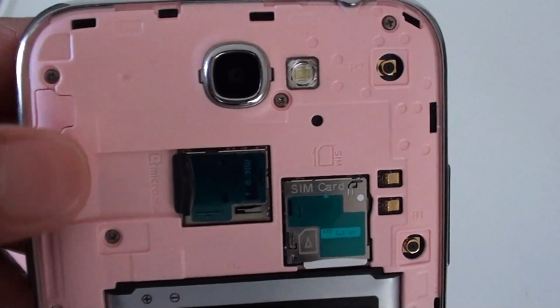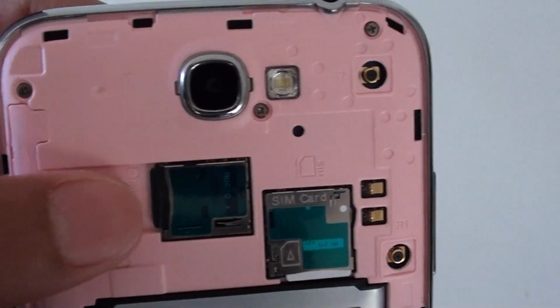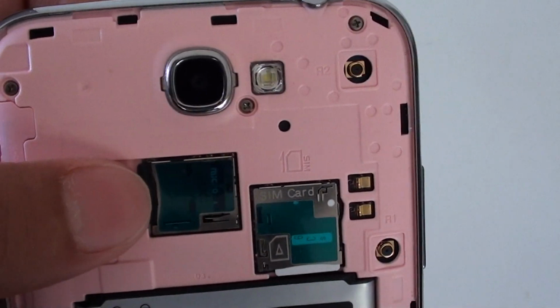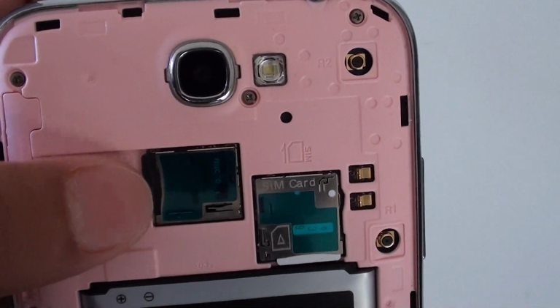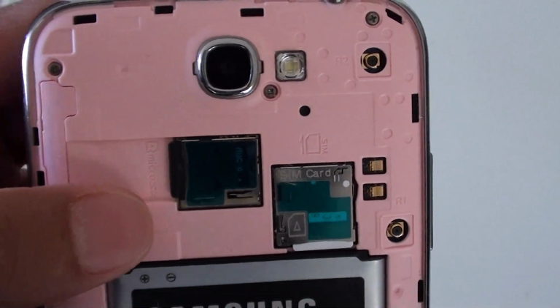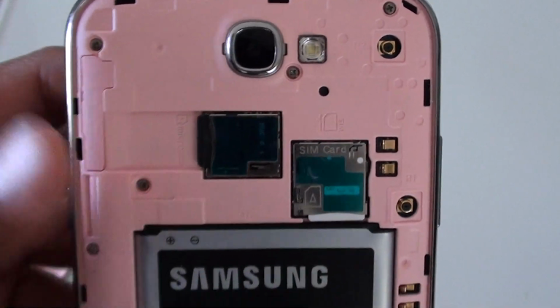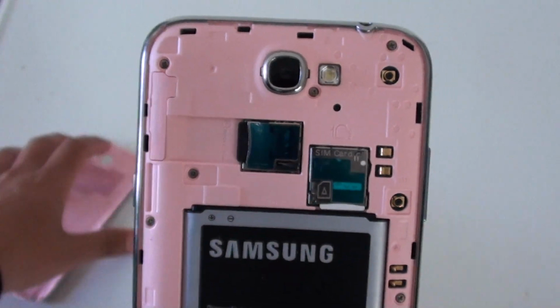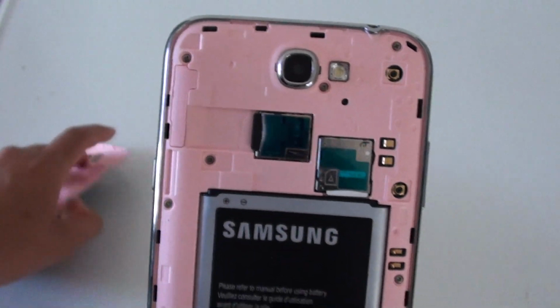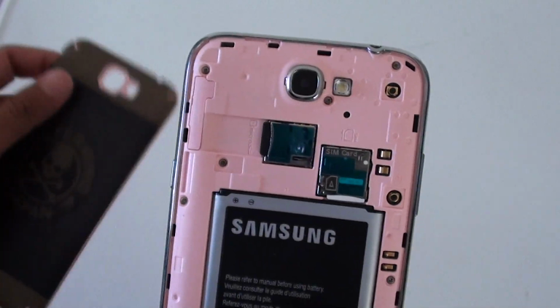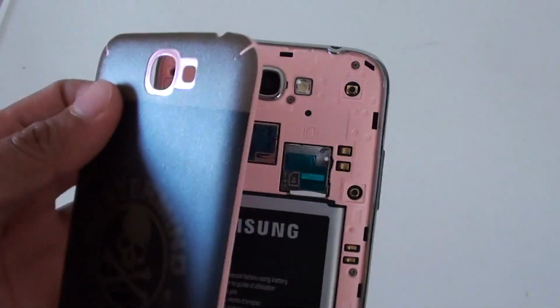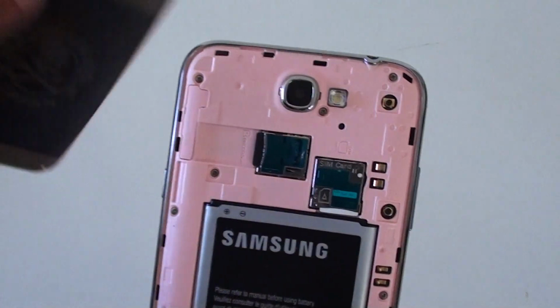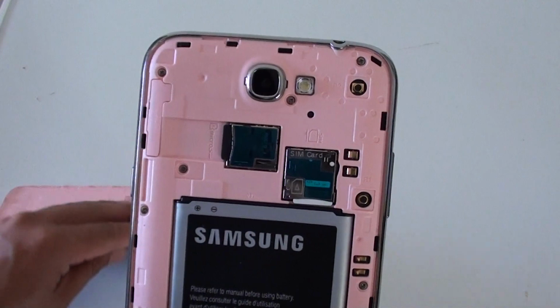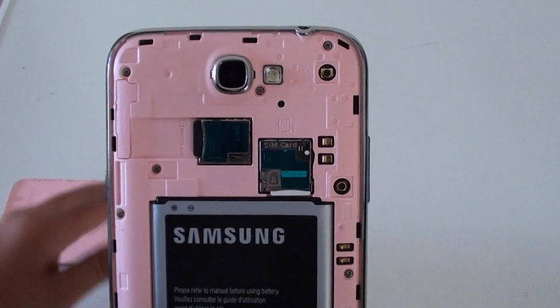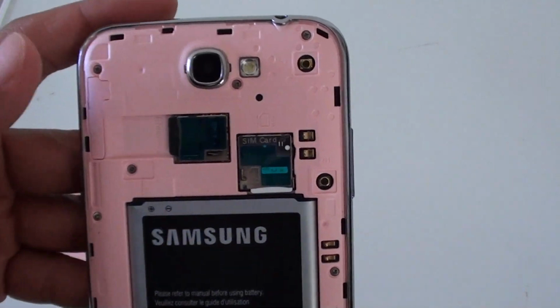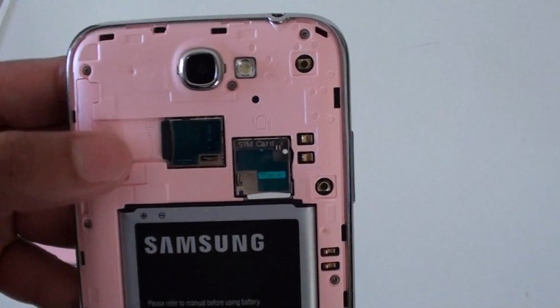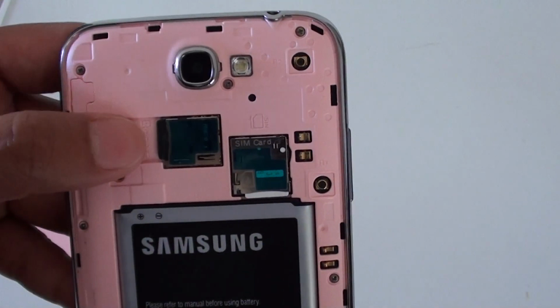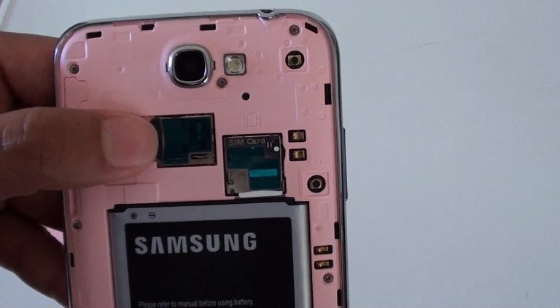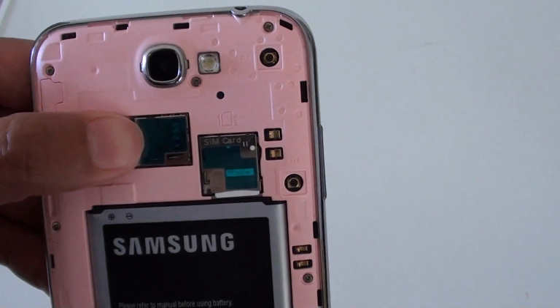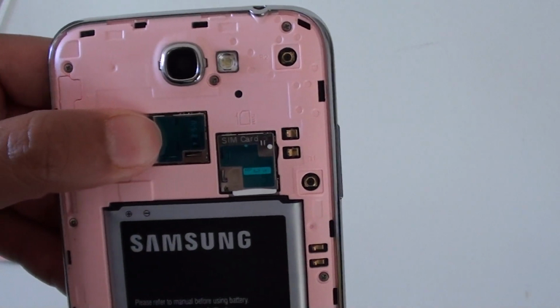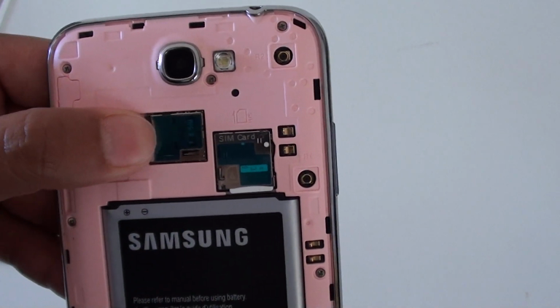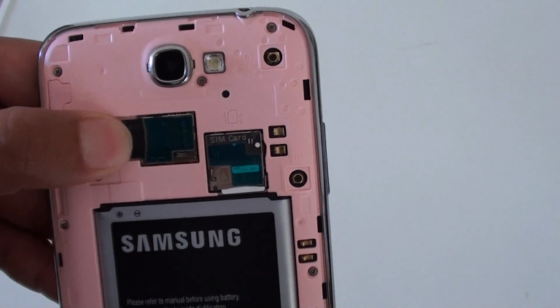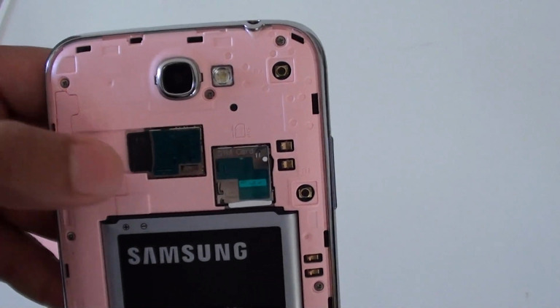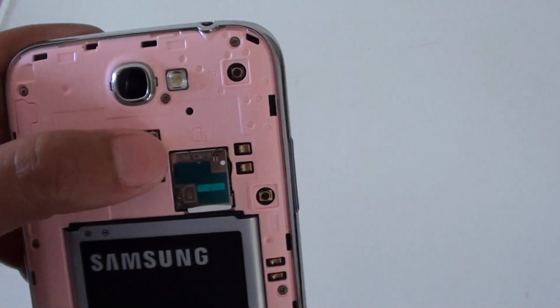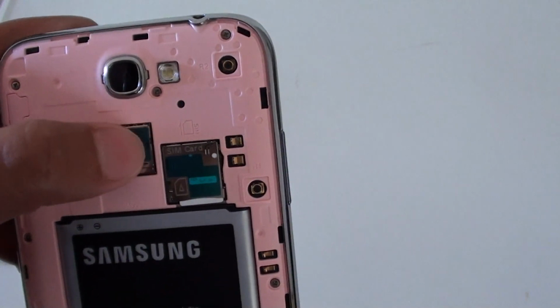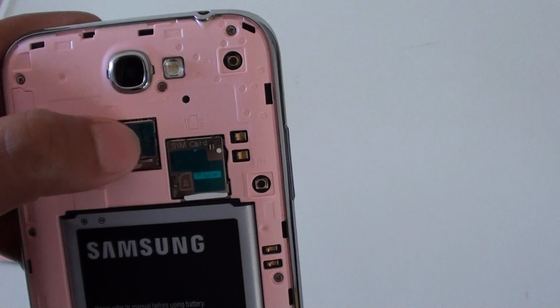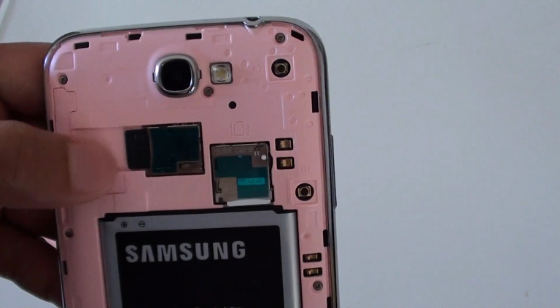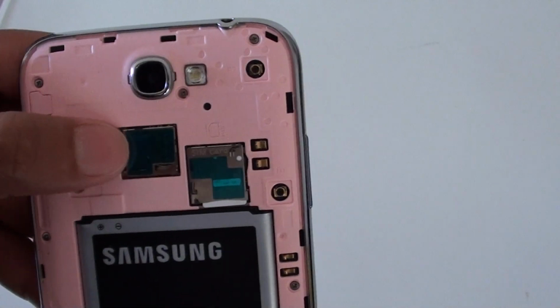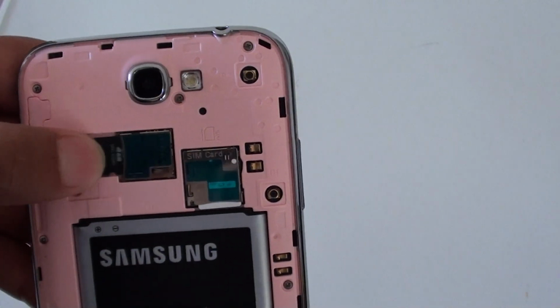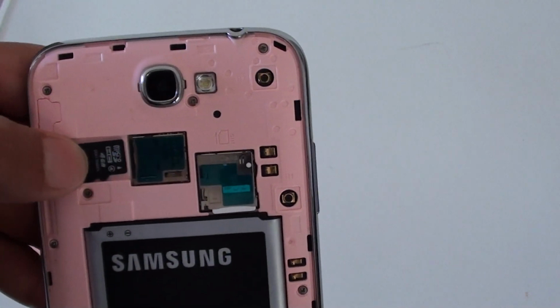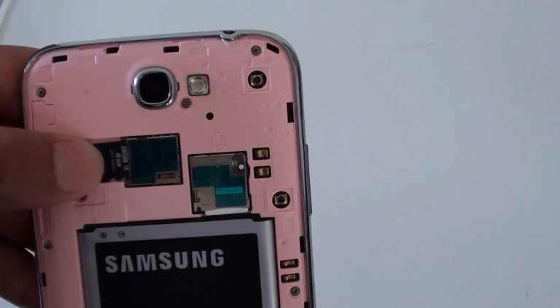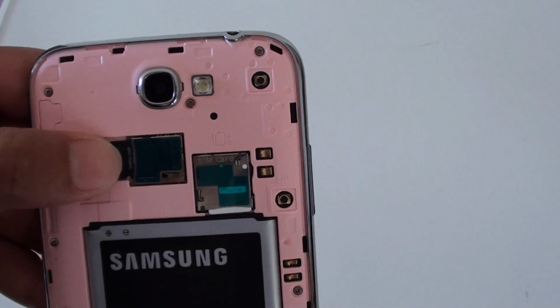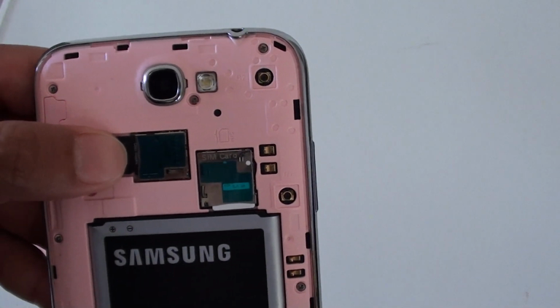Once it is in place, you can then put the back cover on. And to remove the micro SD card, simply push it in and it should pop out. It has a small spring inside that pushes out the micro SD card.